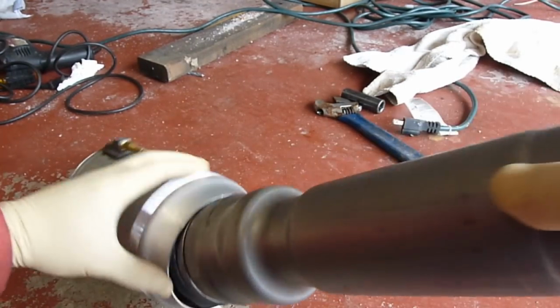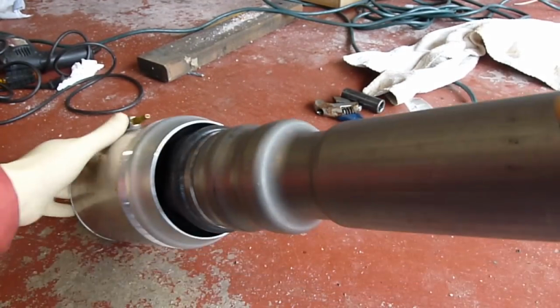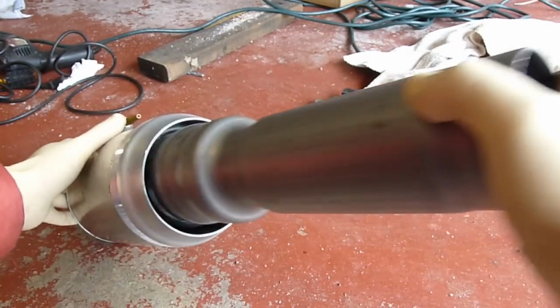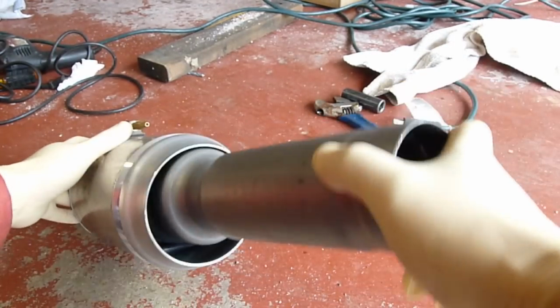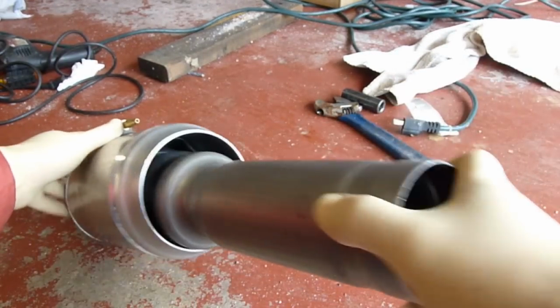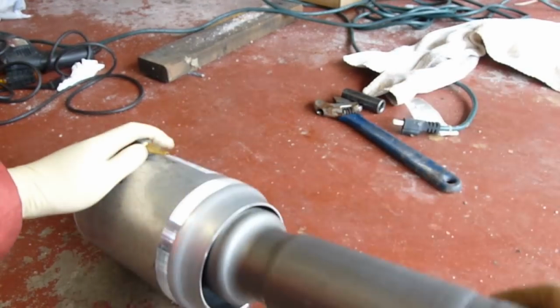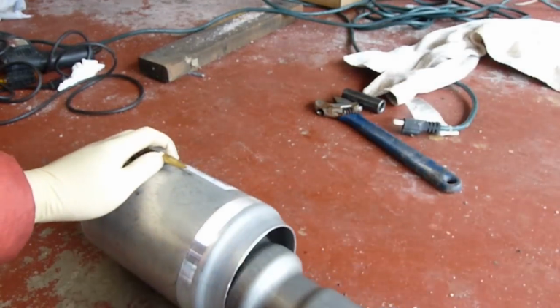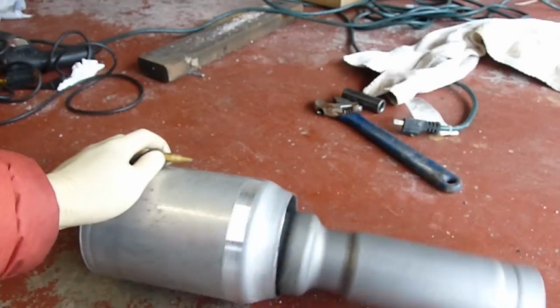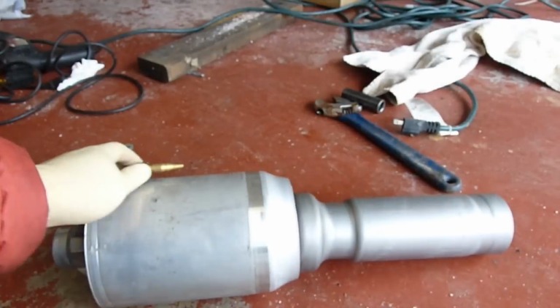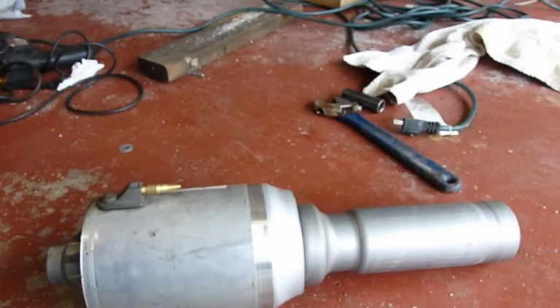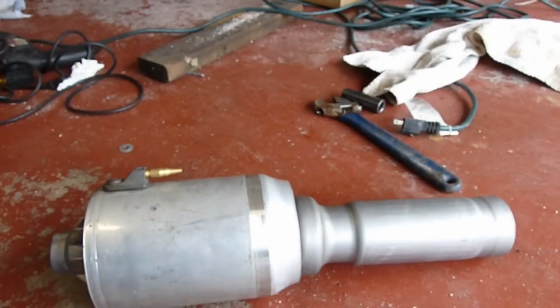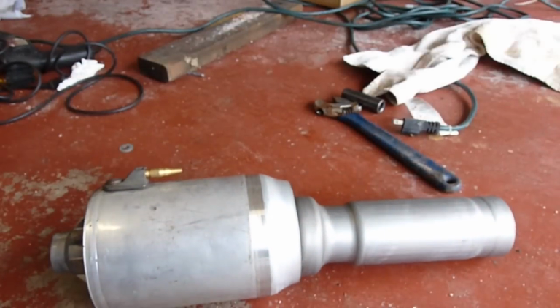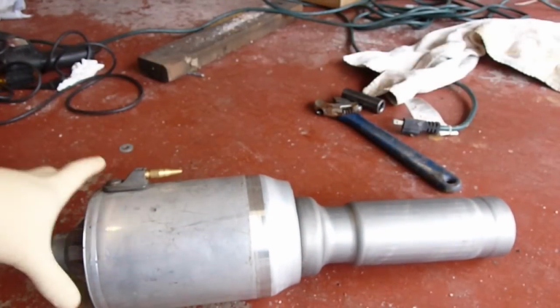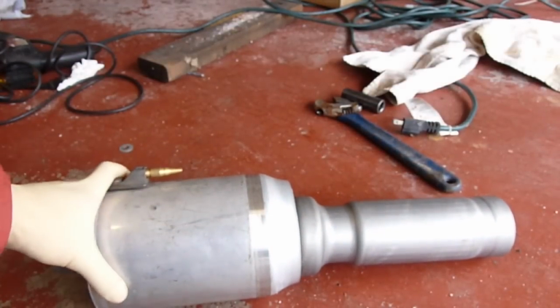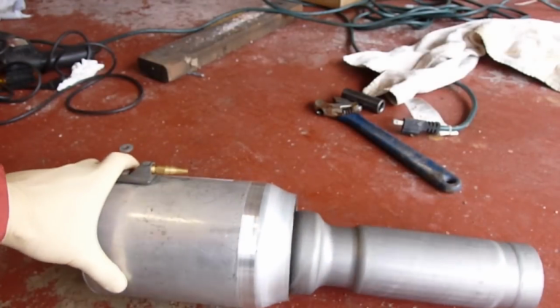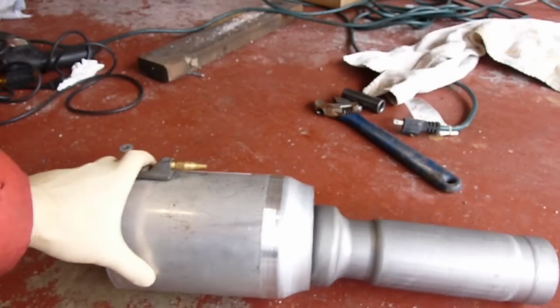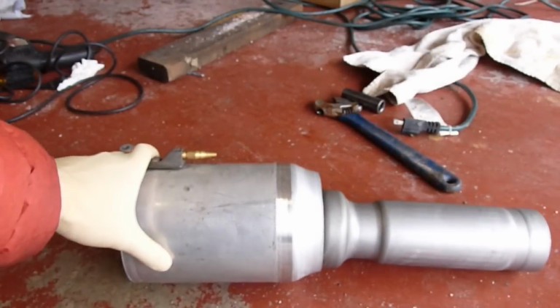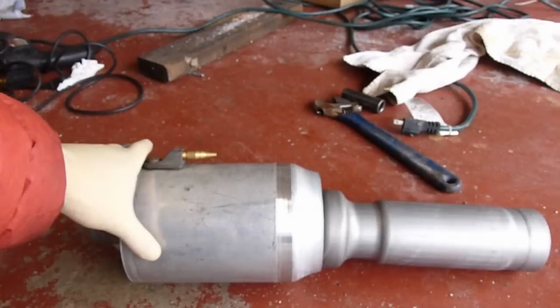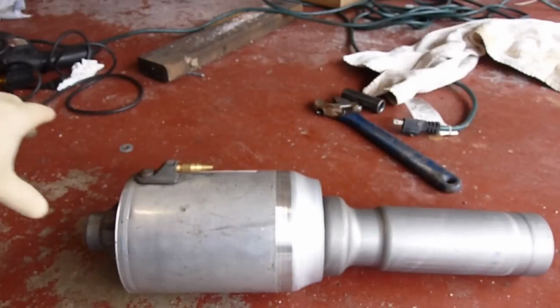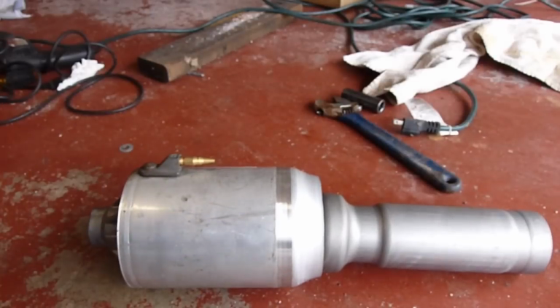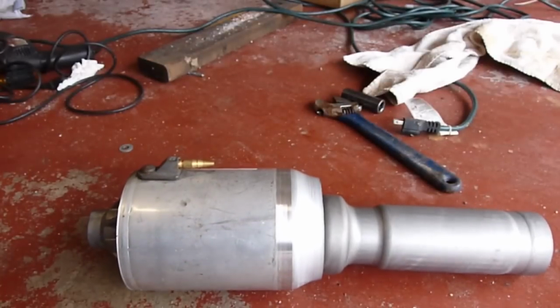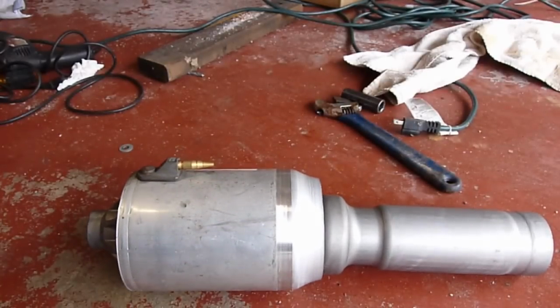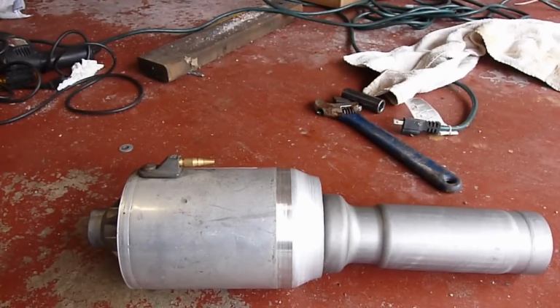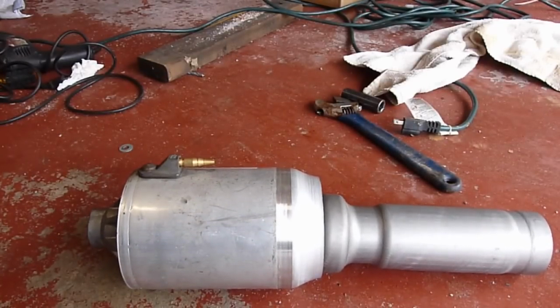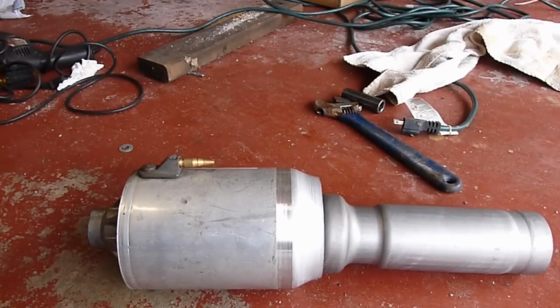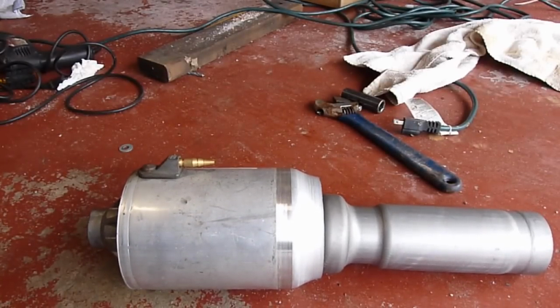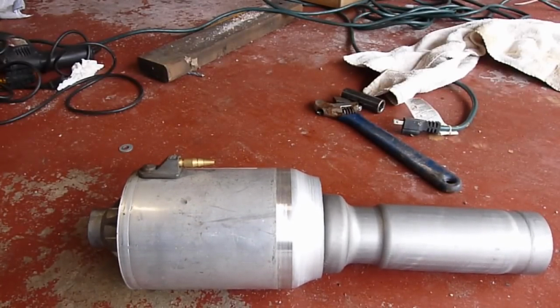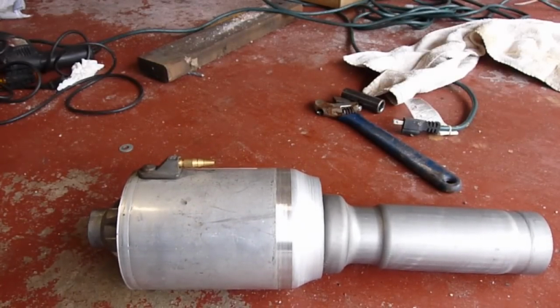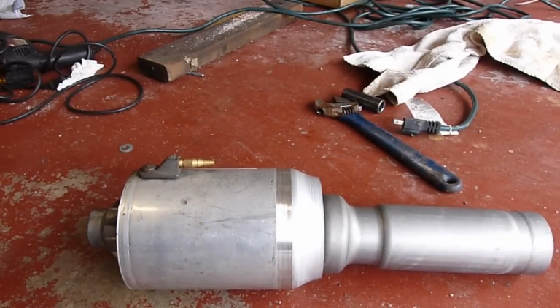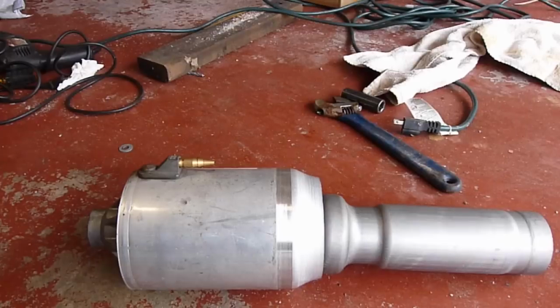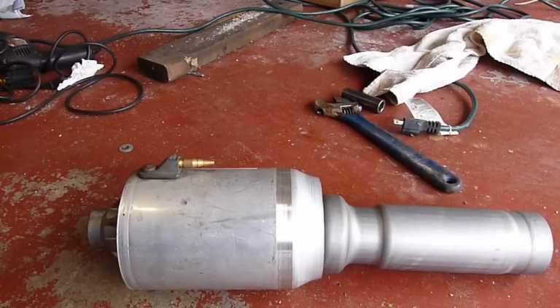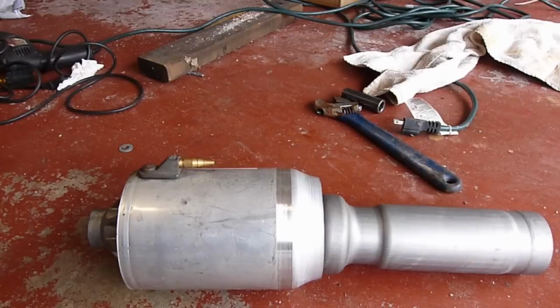Alright, so what I'm going to do today is put air in it and see to find out where the leak is and if I can fix it at all.